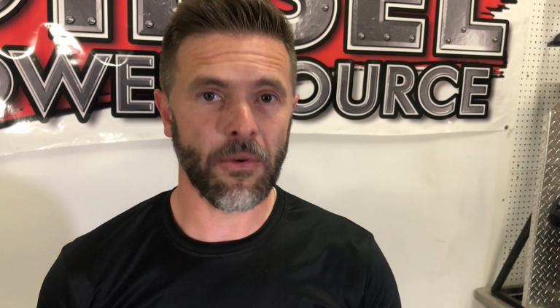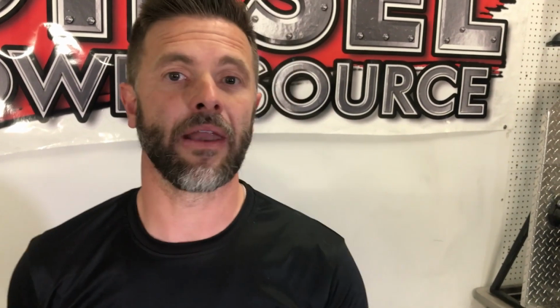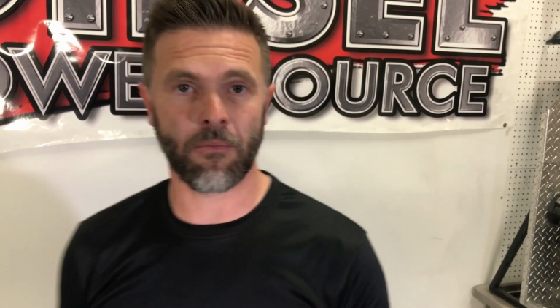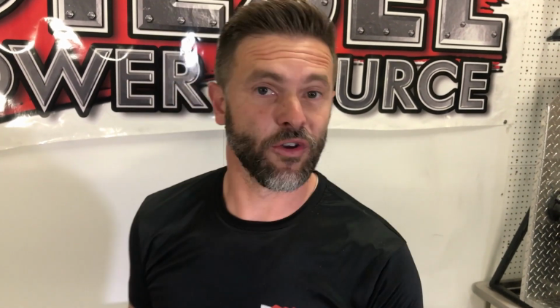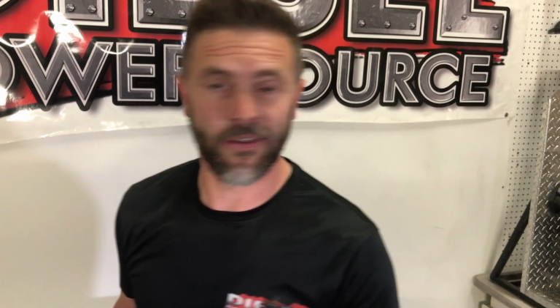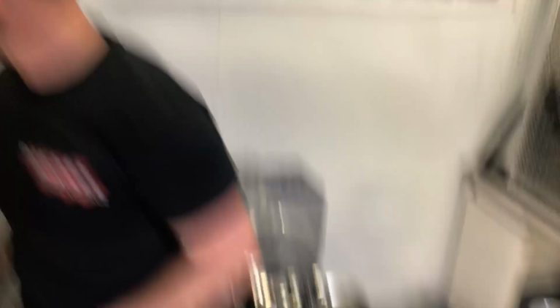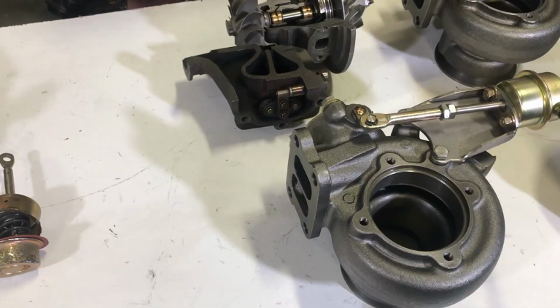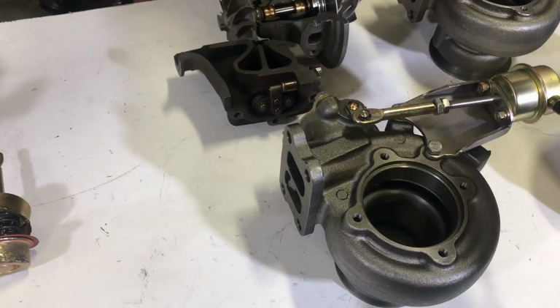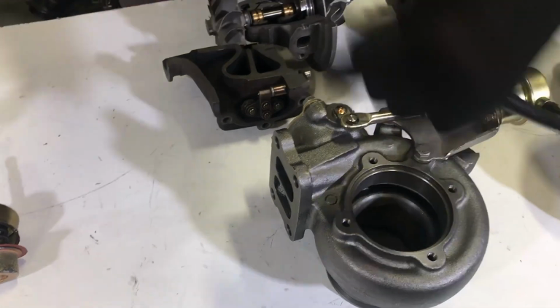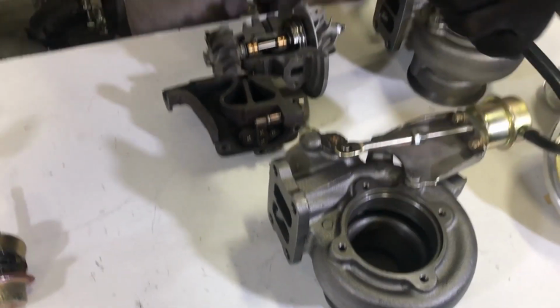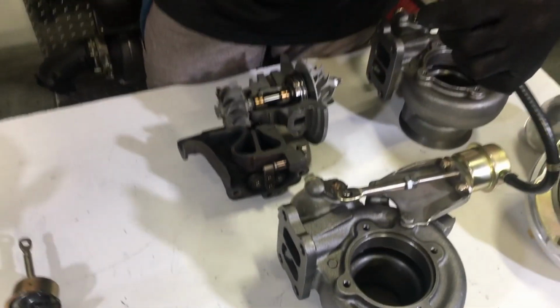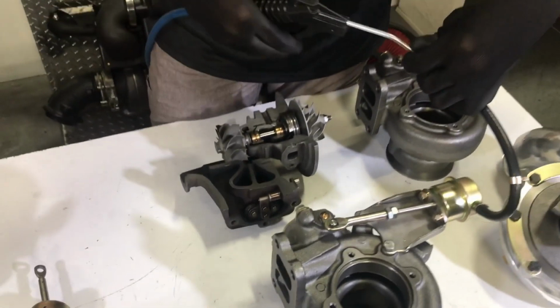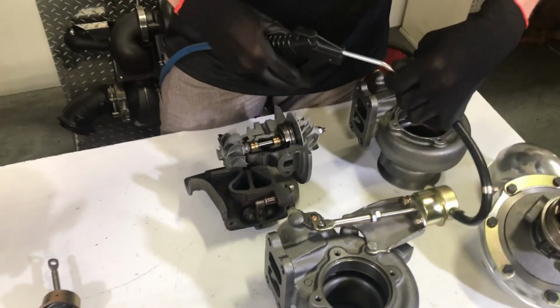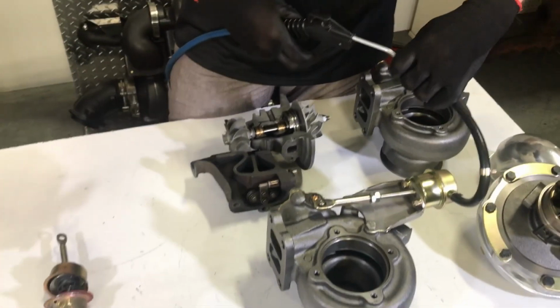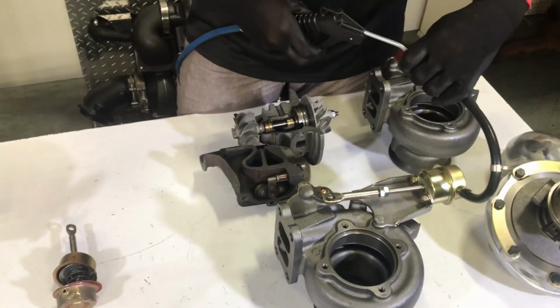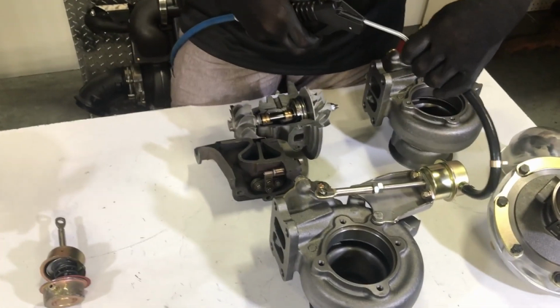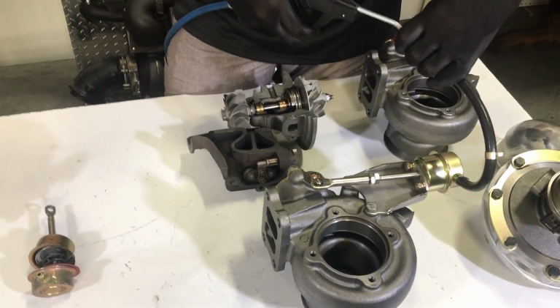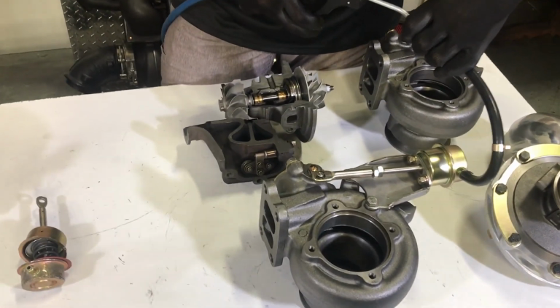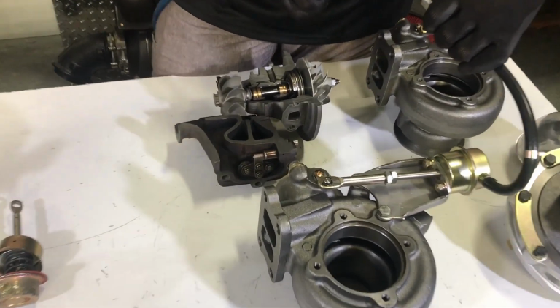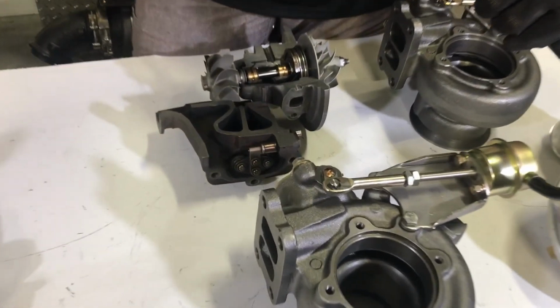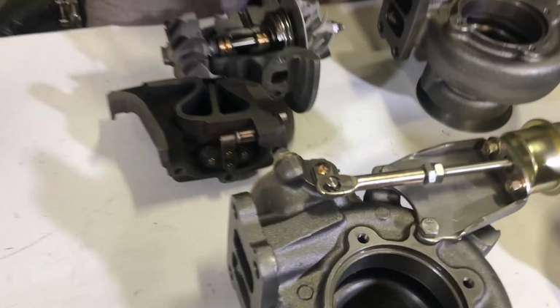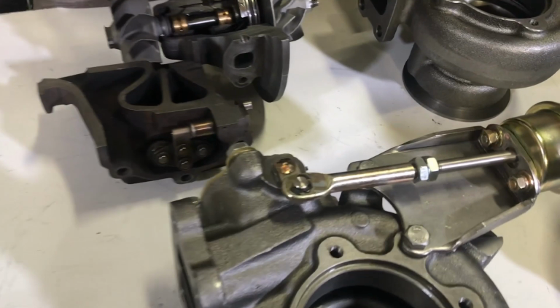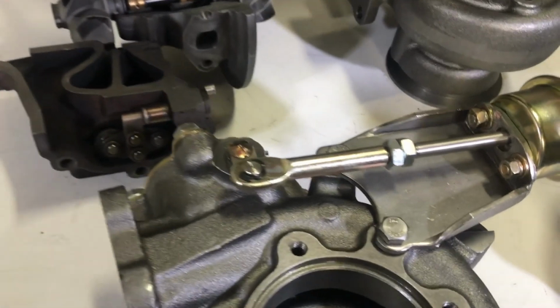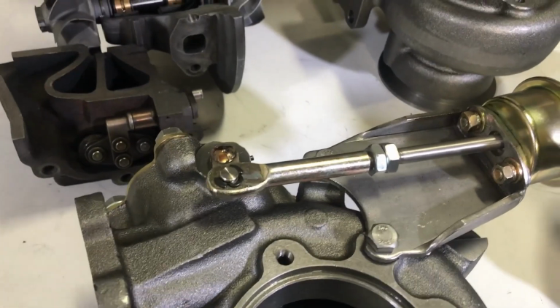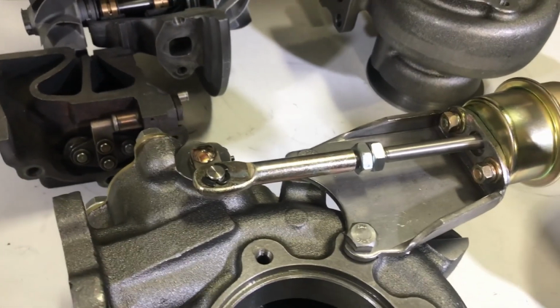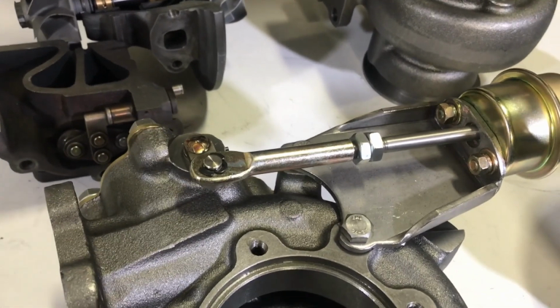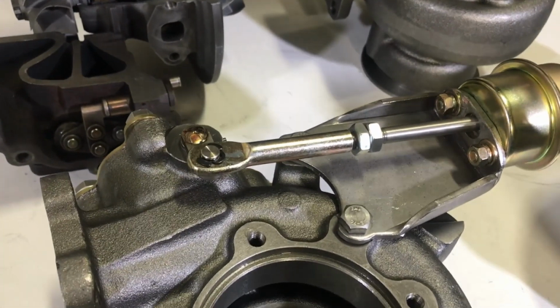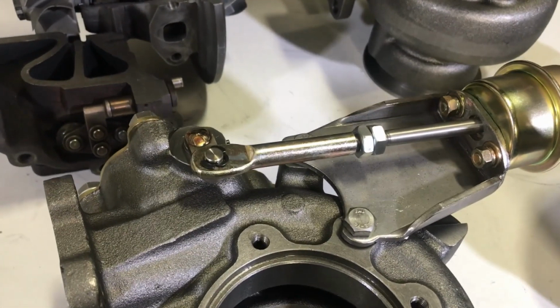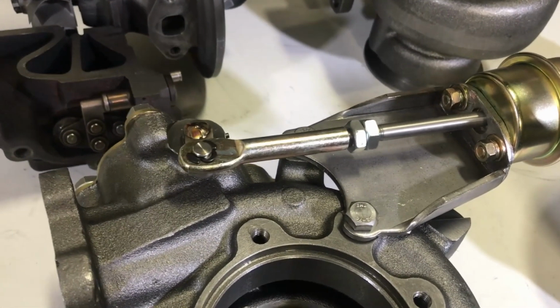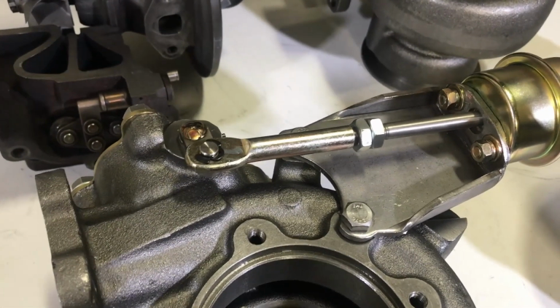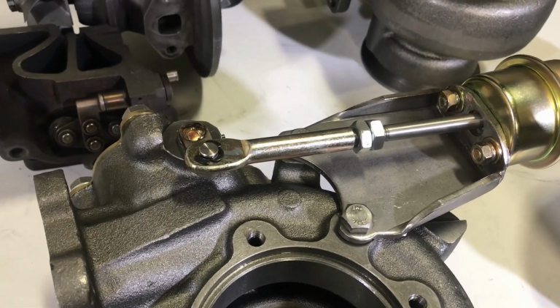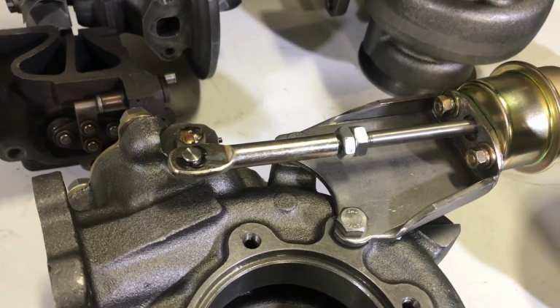Let me grab an air gun and show you how this cycles. This is basically how a wastegate cycles as boost pressure hits it — it opens and closes just like this.